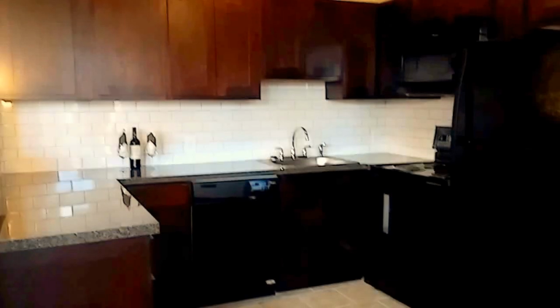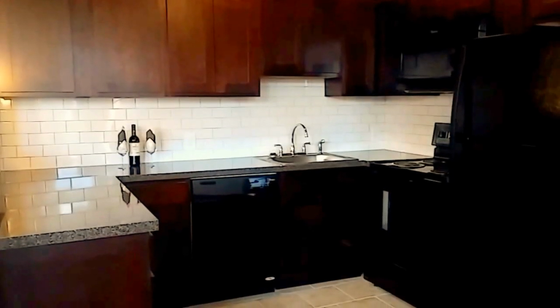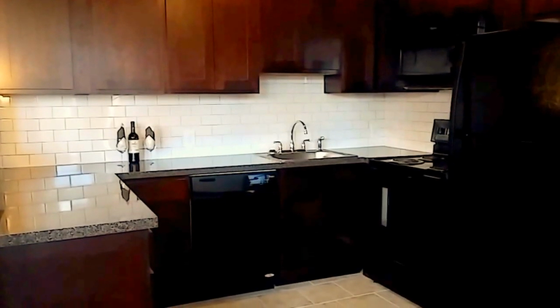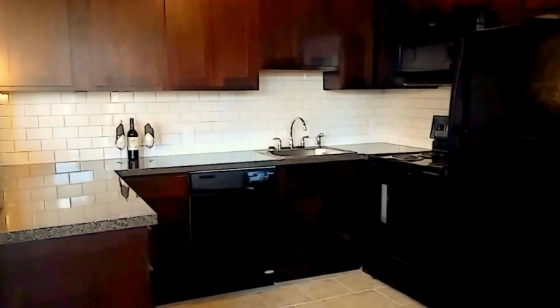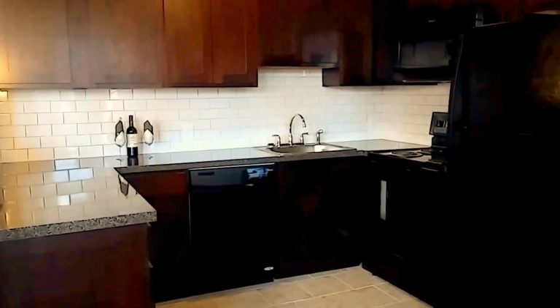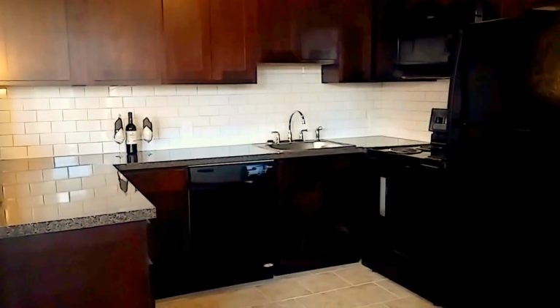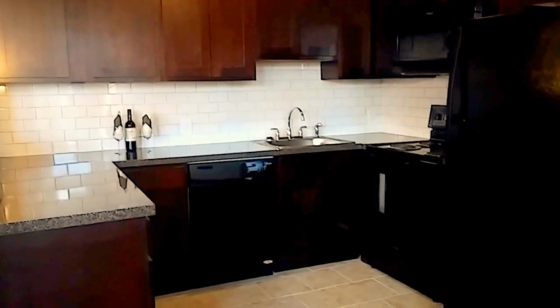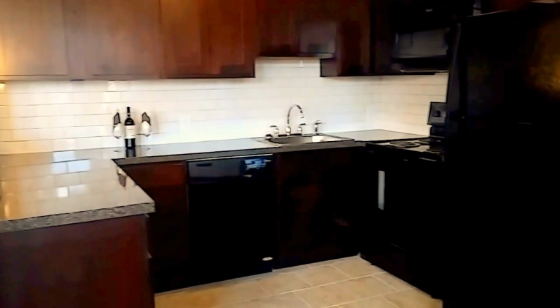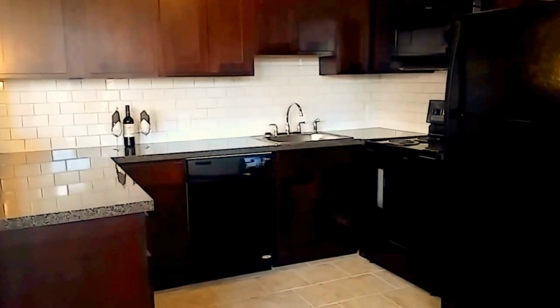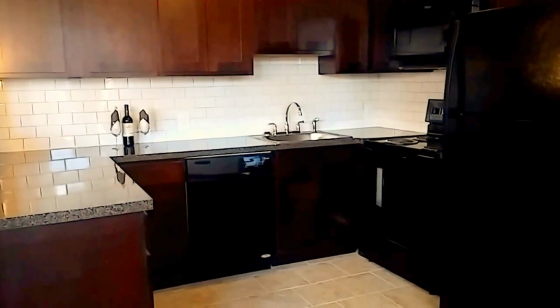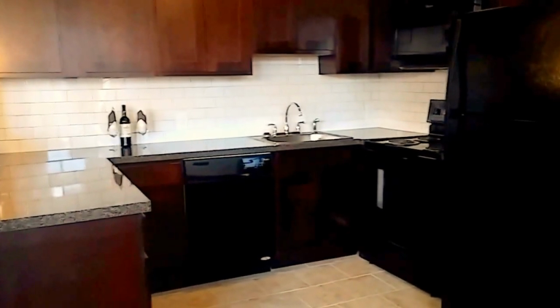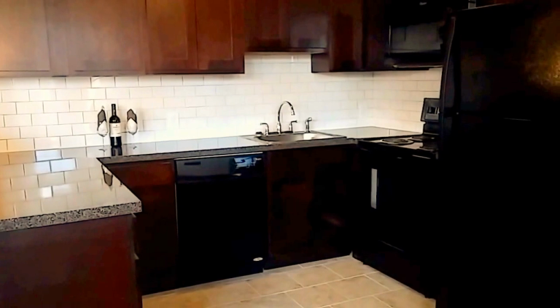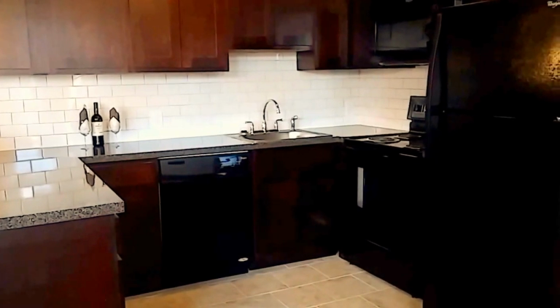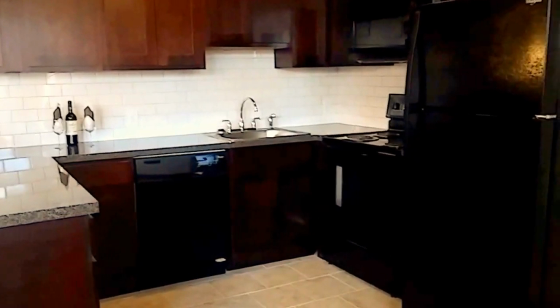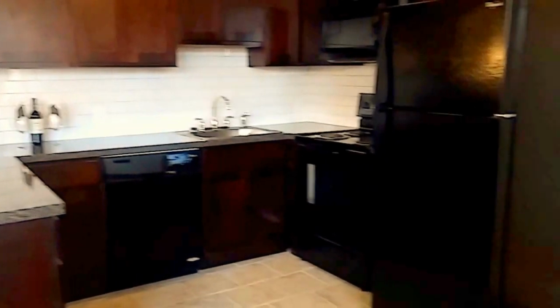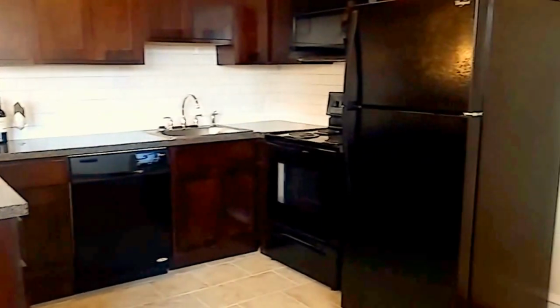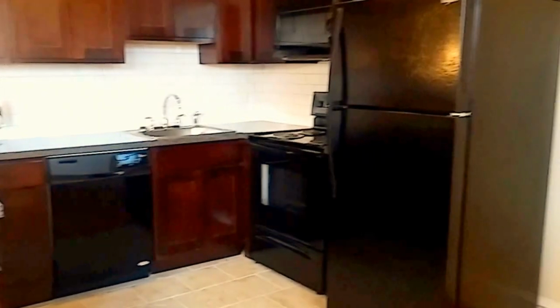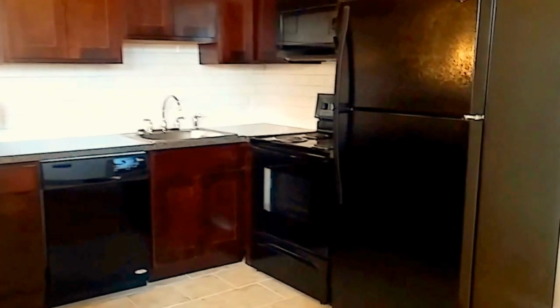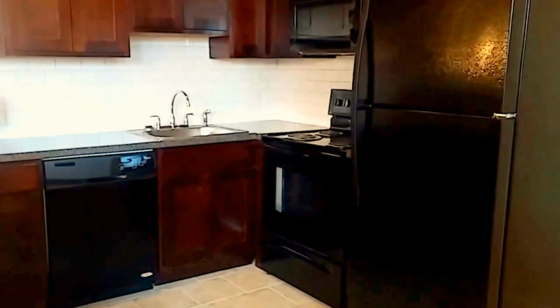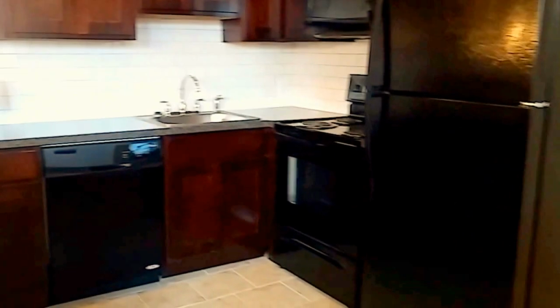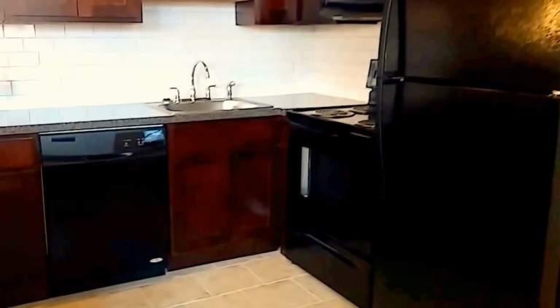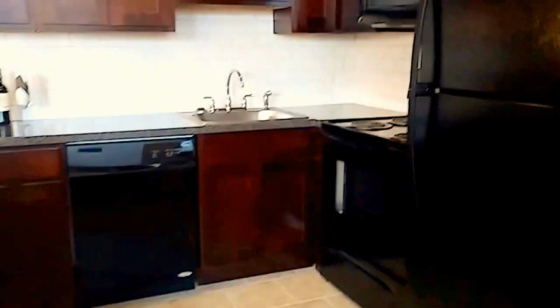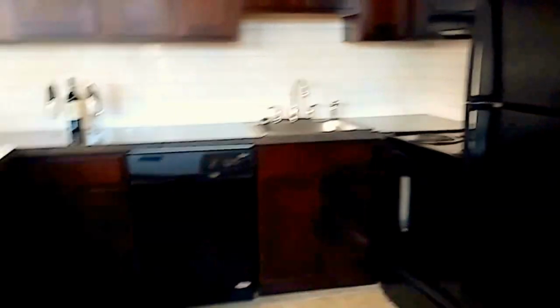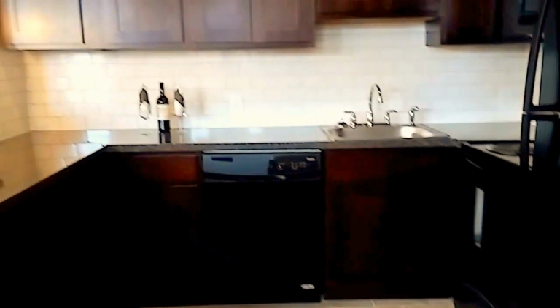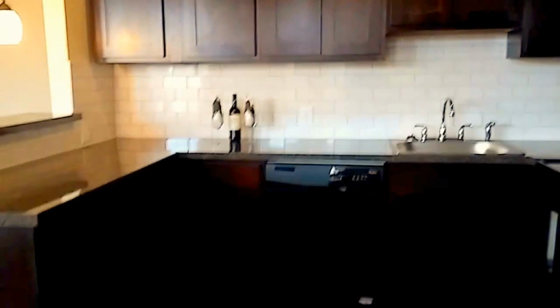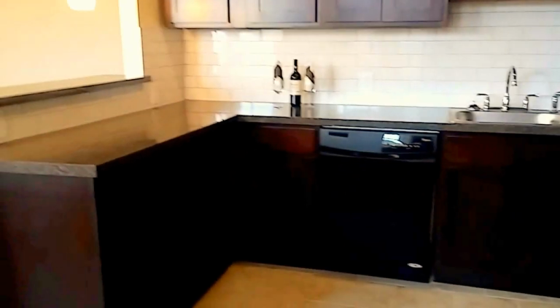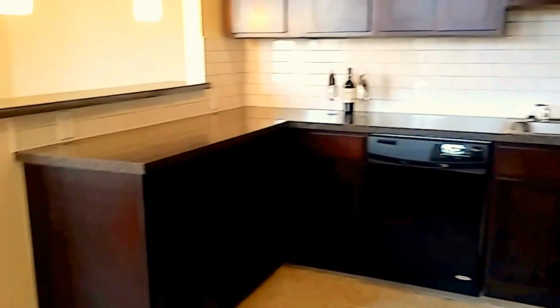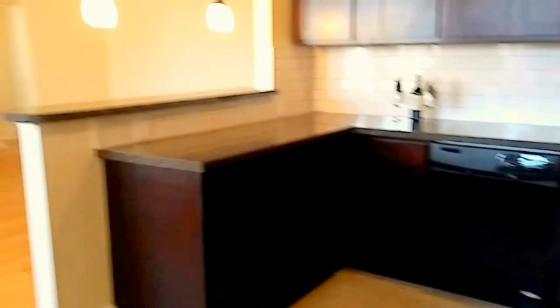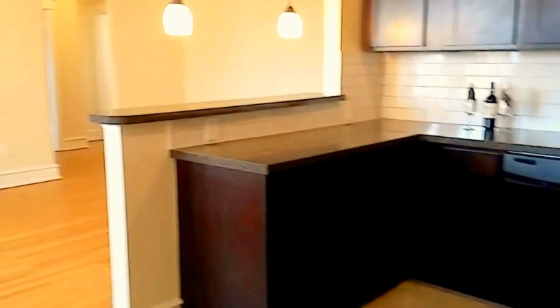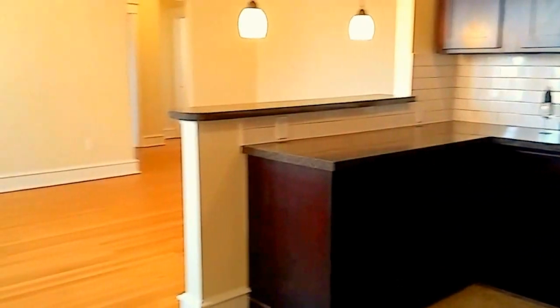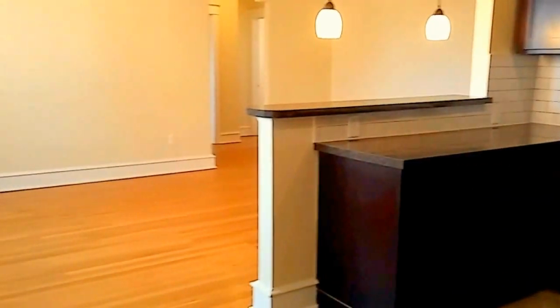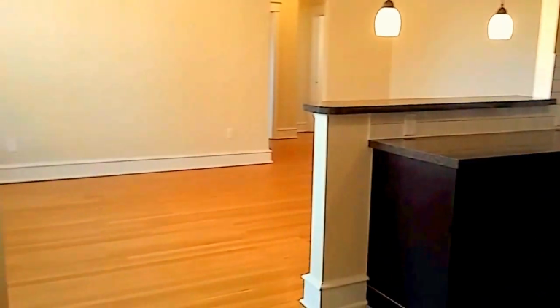Hi everyone, it's Amy here from Aft Management. I'm in our renovated two bedroom, one bath apartment here at Ridley Manor. I wanted to give you a quick tour inside so you could see the new finishes that have been completed throughout the apartment.